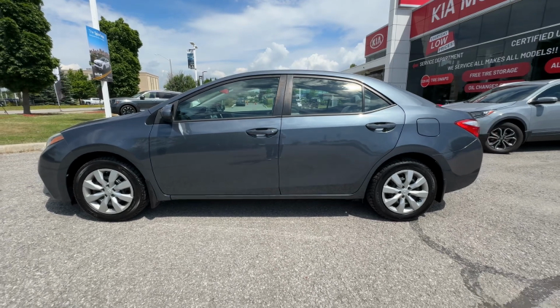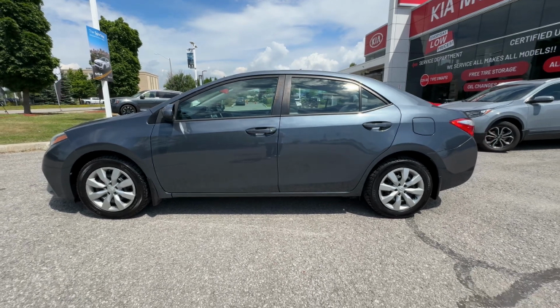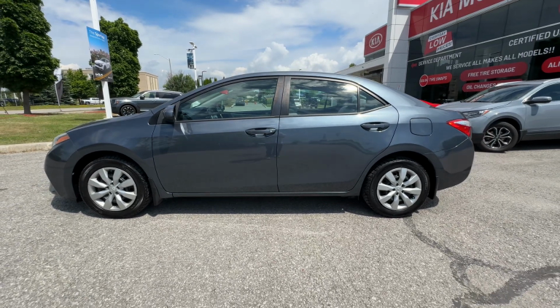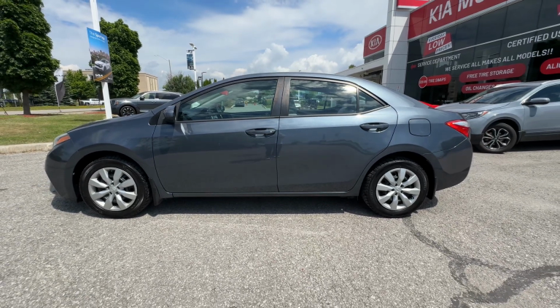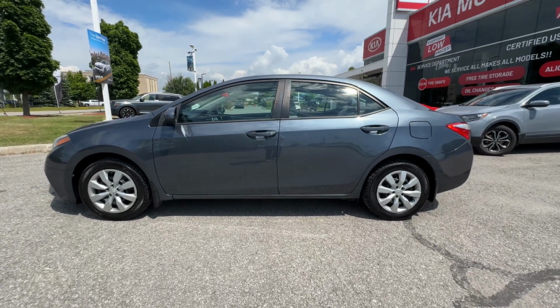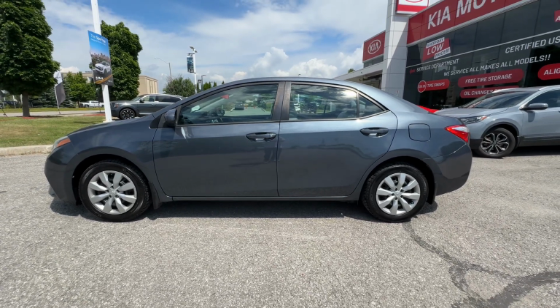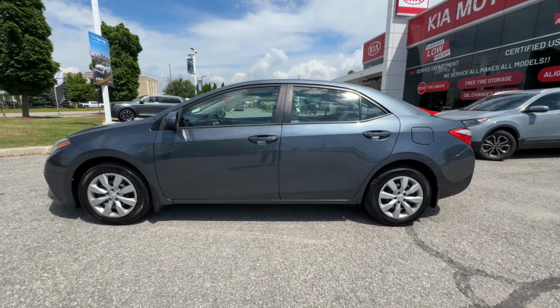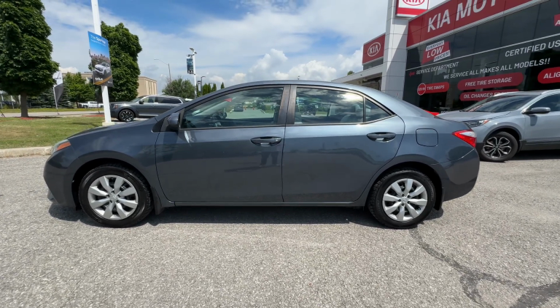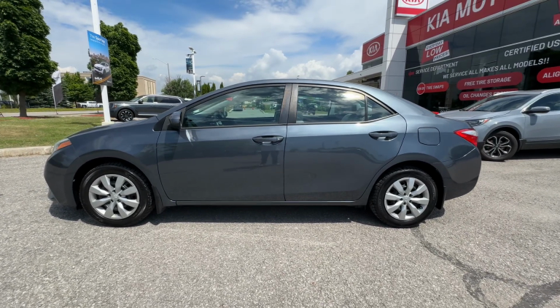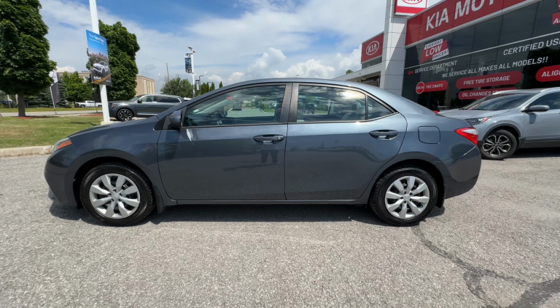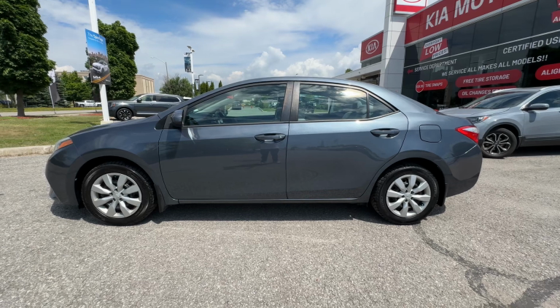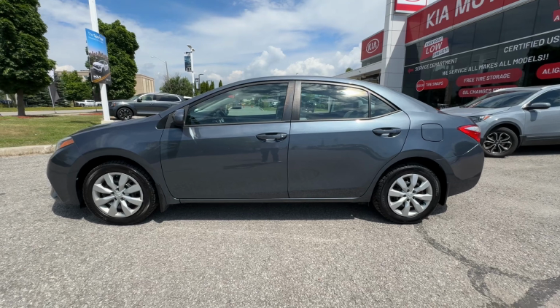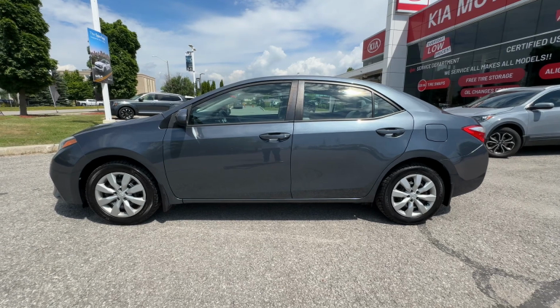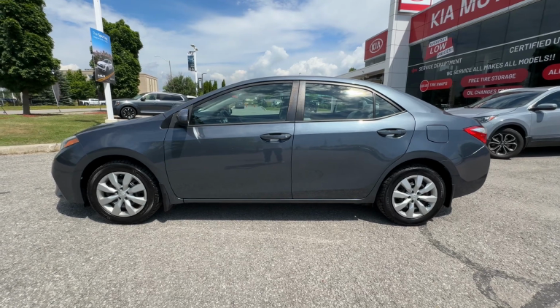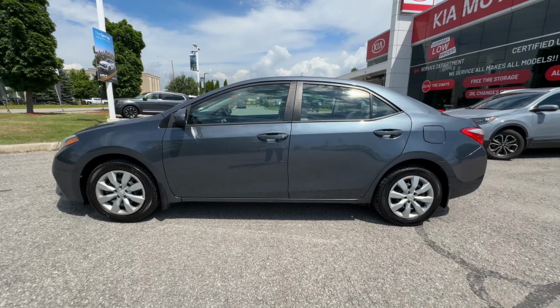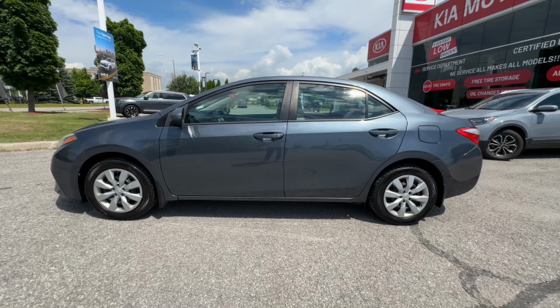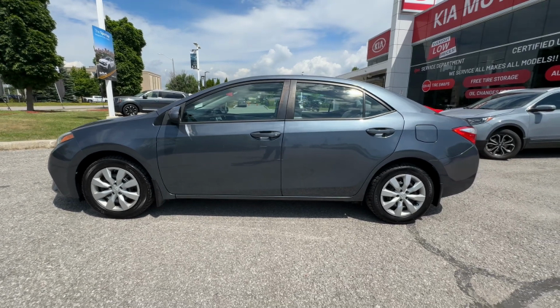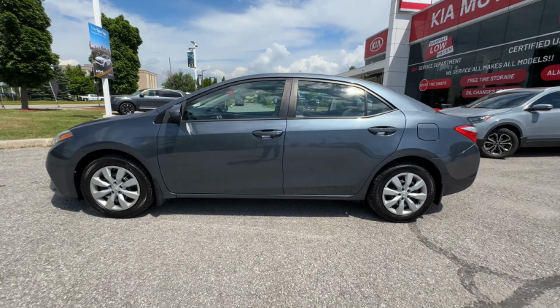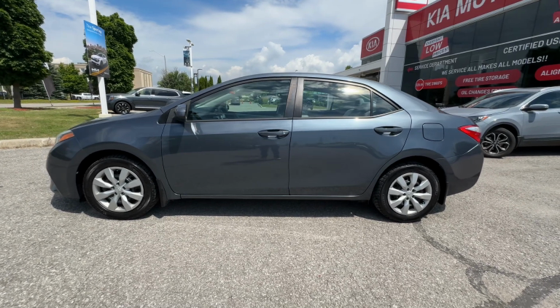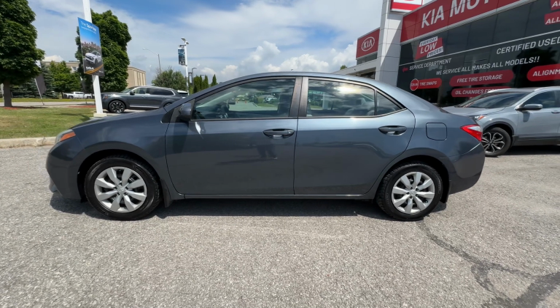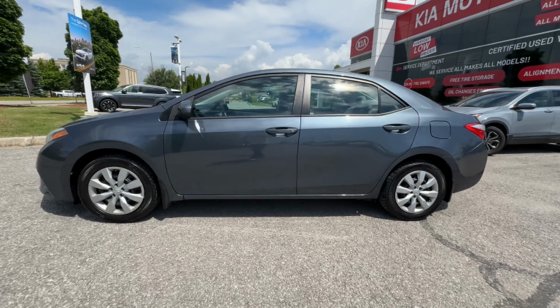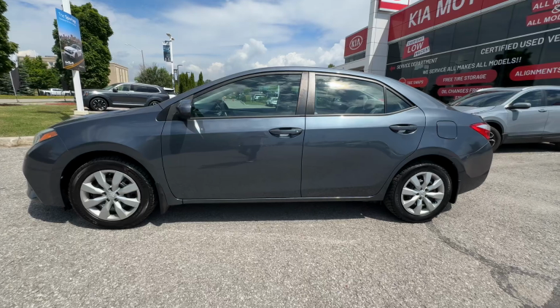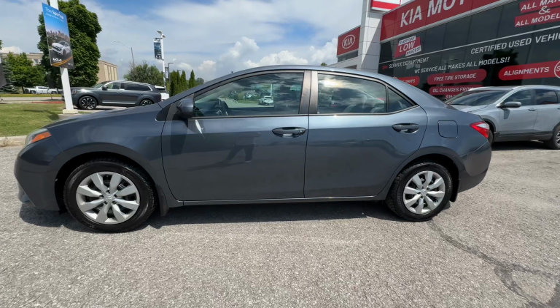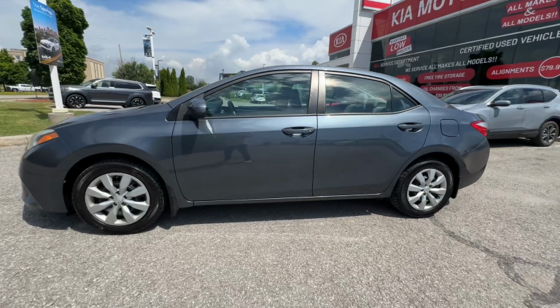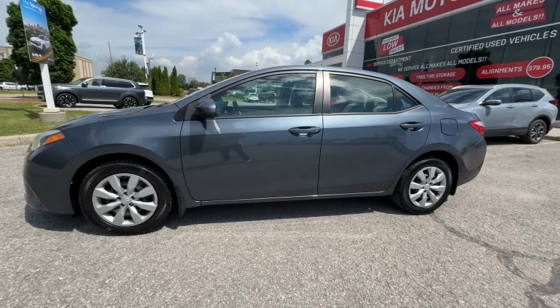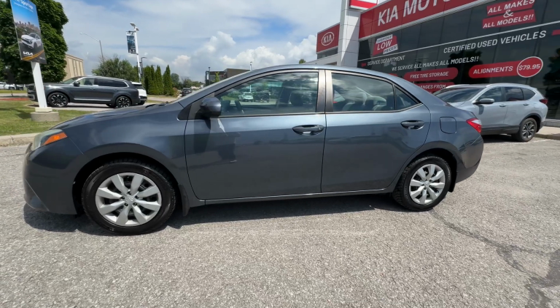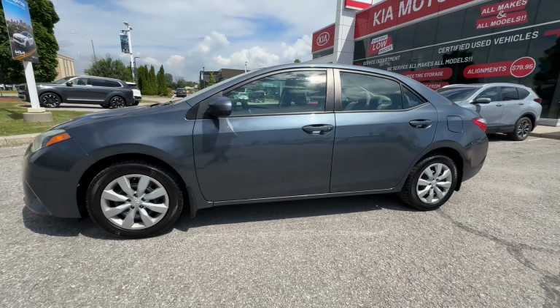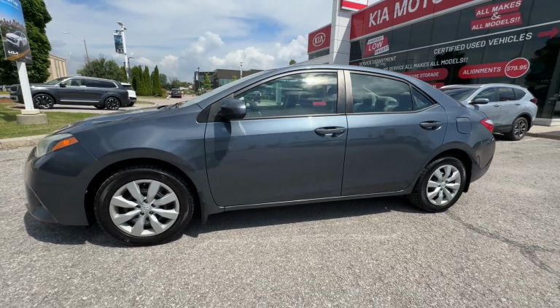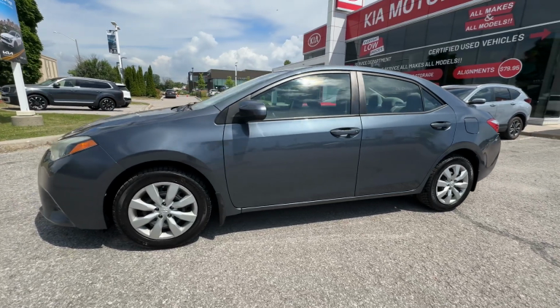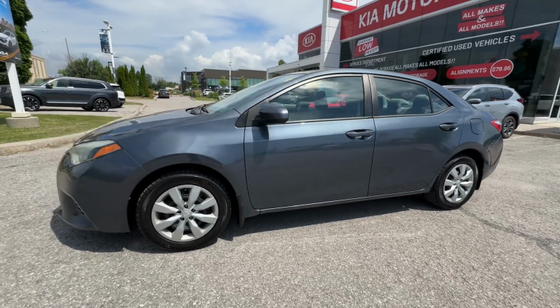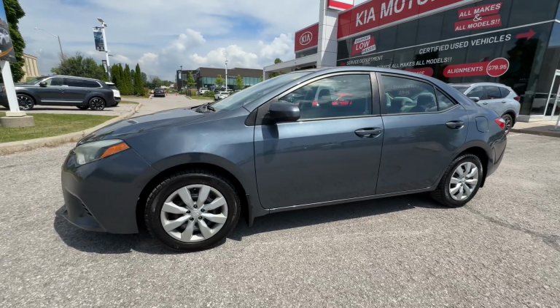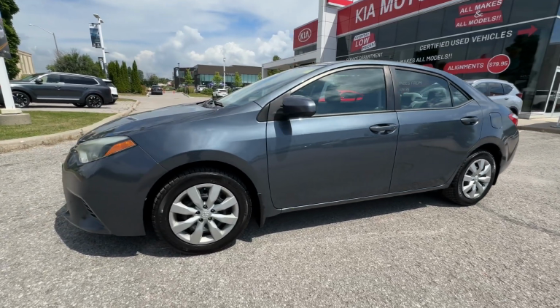The side profile of the Corolla — you can see it's a nice small sedan. Perfect commuter car, perfect for kids, or maybe just a secondary car for running around town. It's going to be fantastic for that. That's what these are really known for.